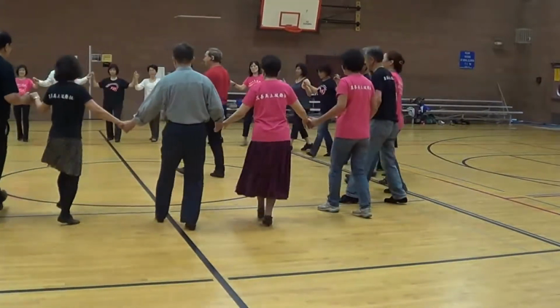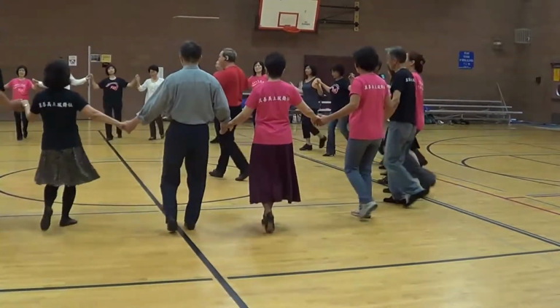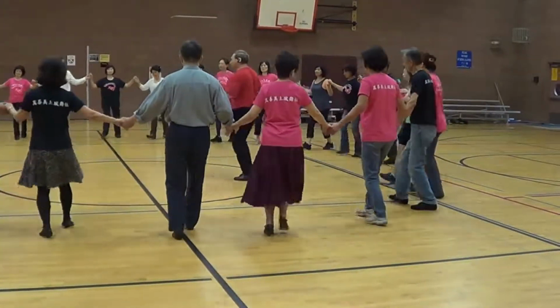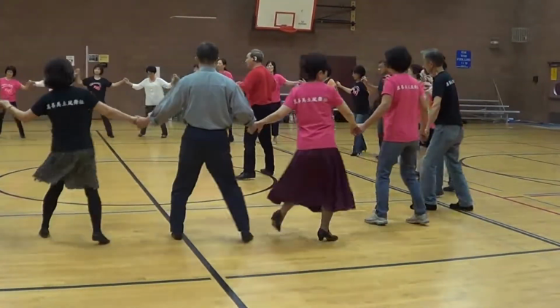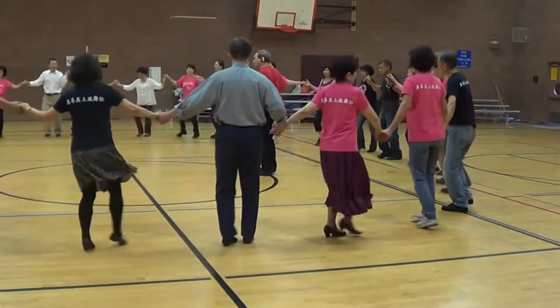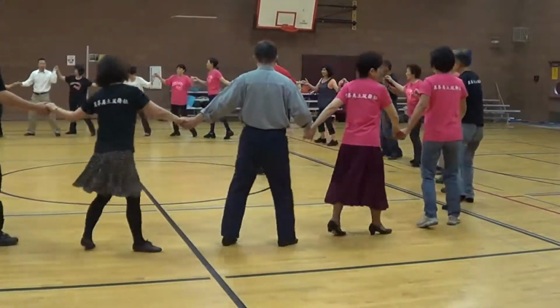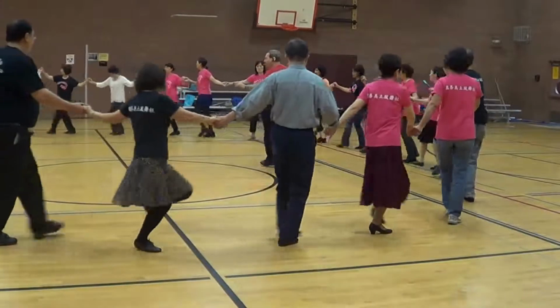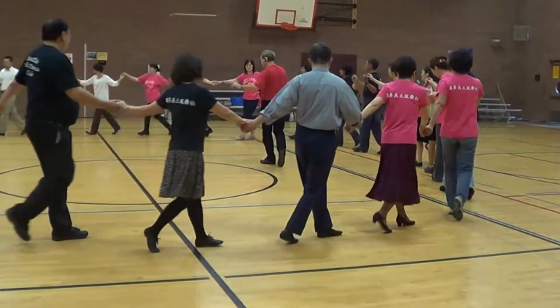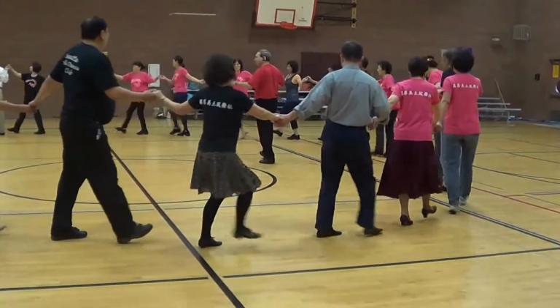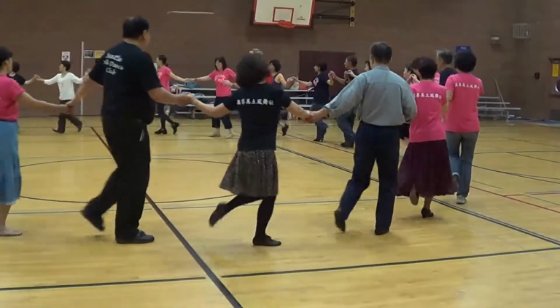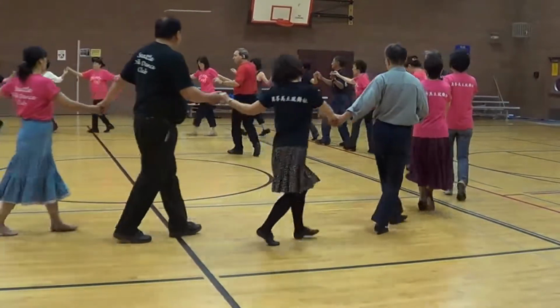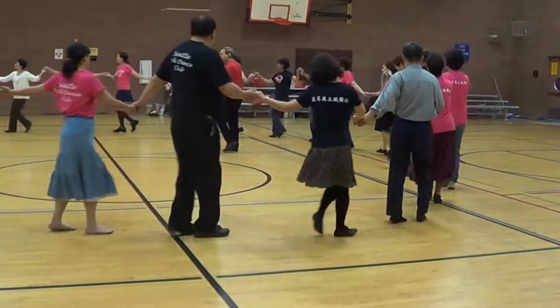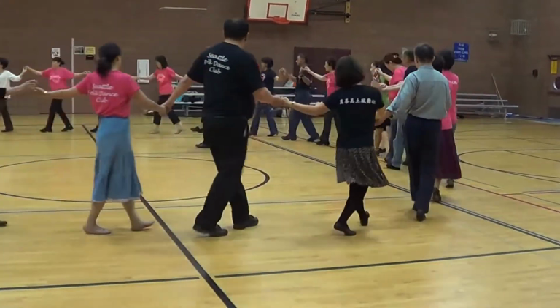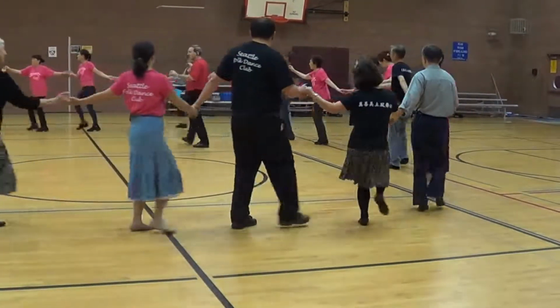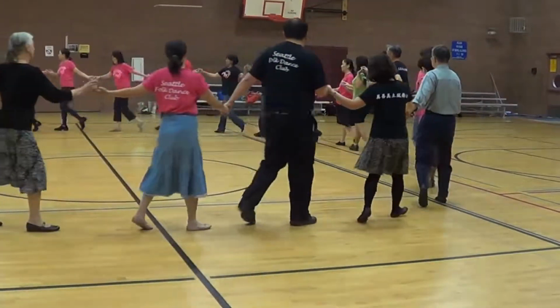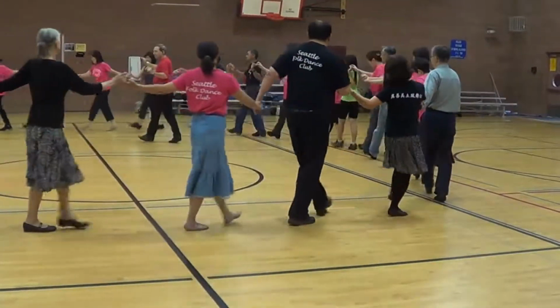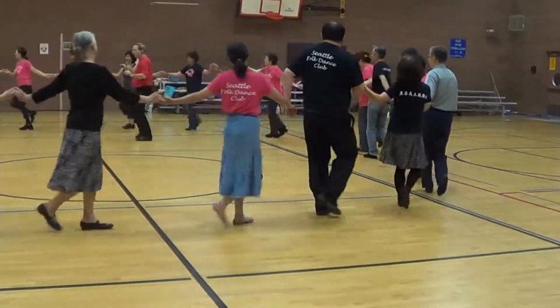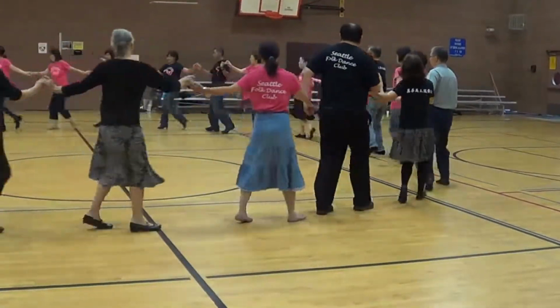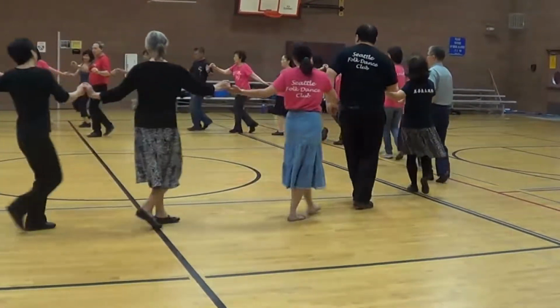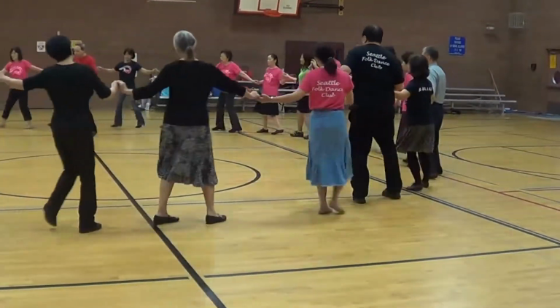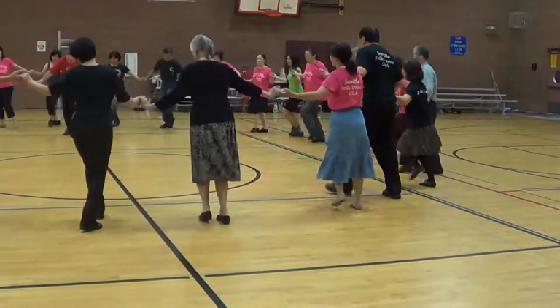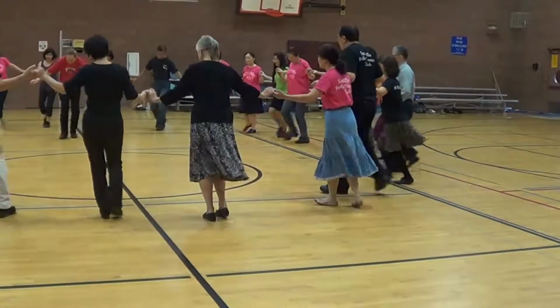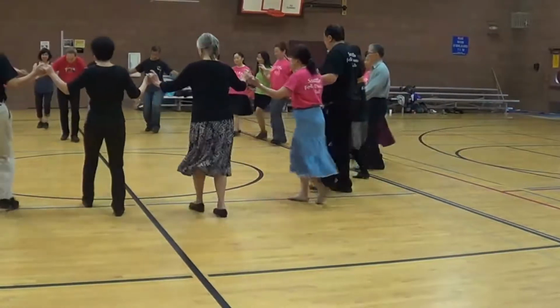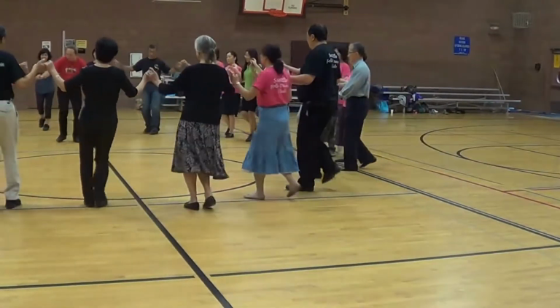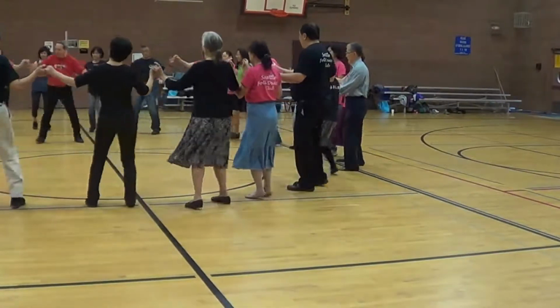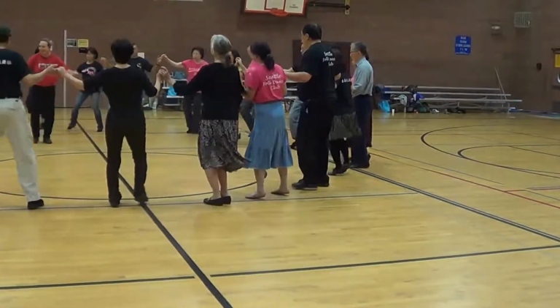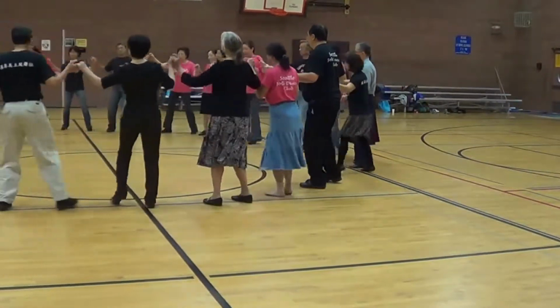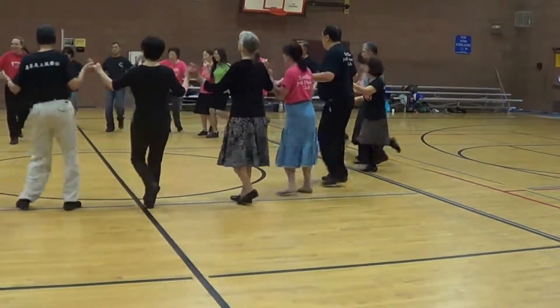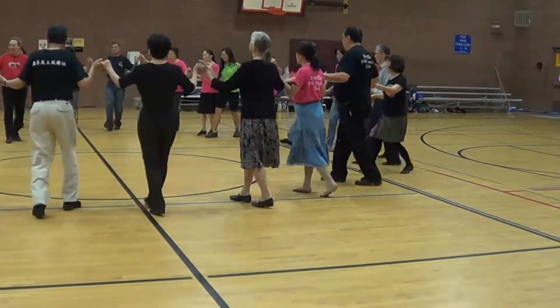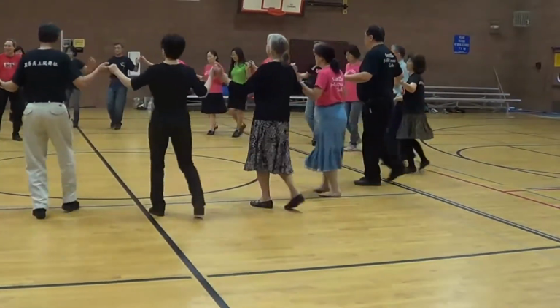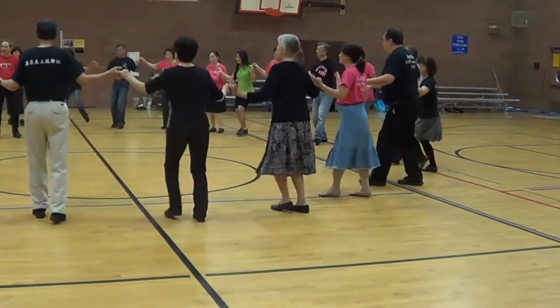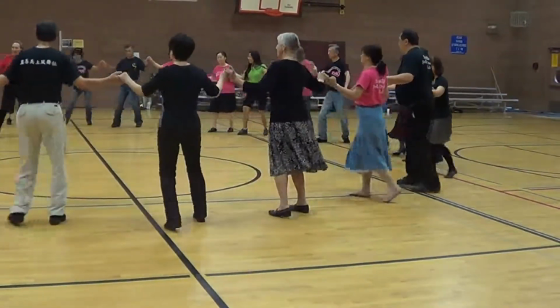Back up. 1, 2, 3. 1, 2, and 3. Again, 1, 2, and 1, 2, and 3. In, left, to the right, step back, step back, side left.